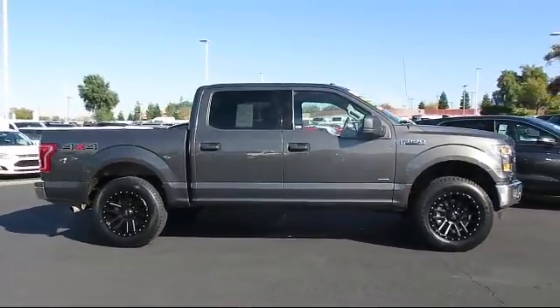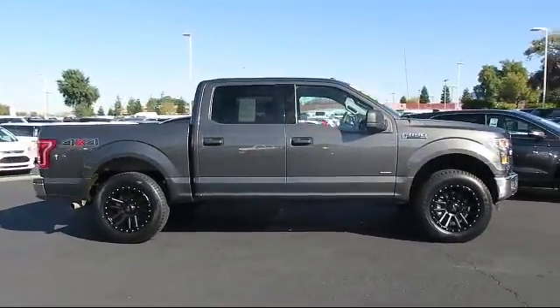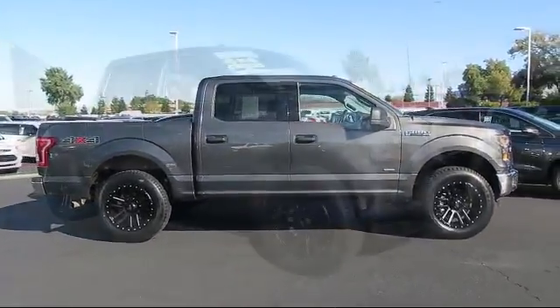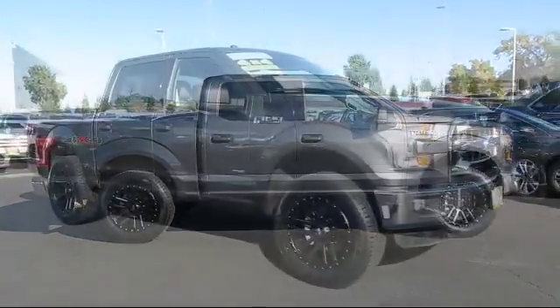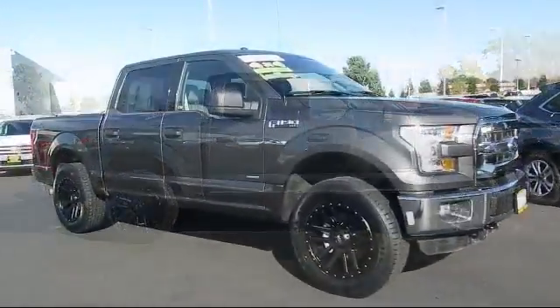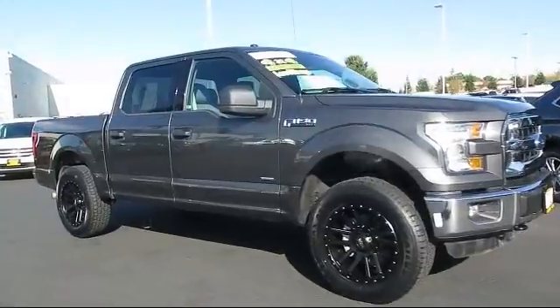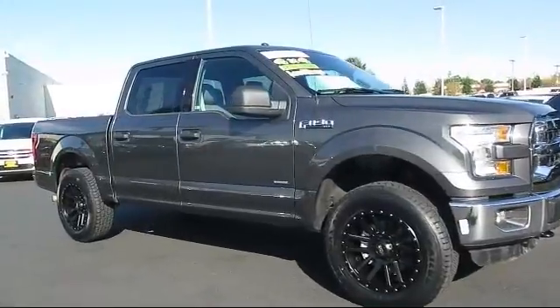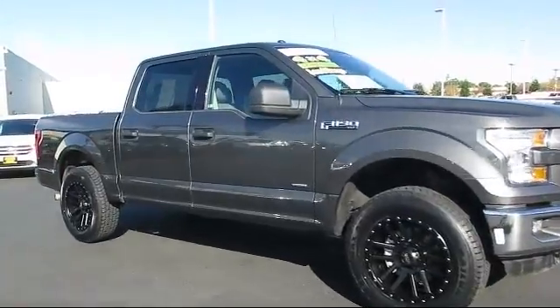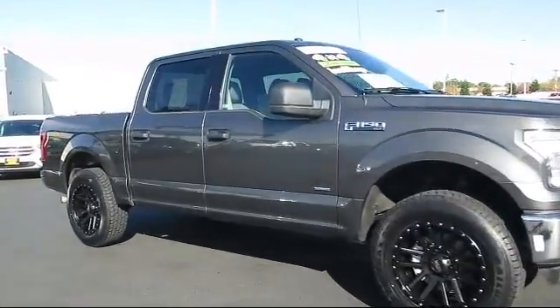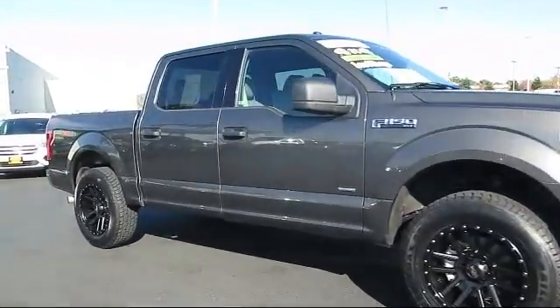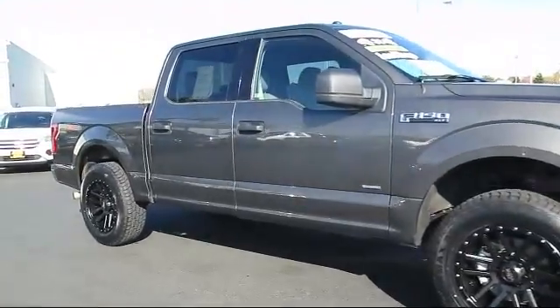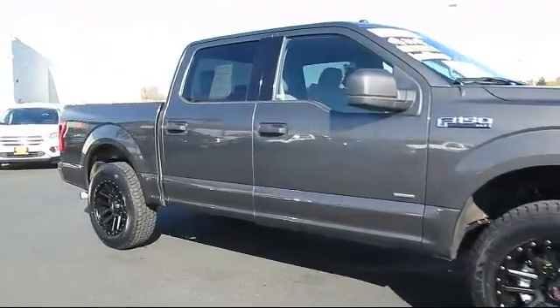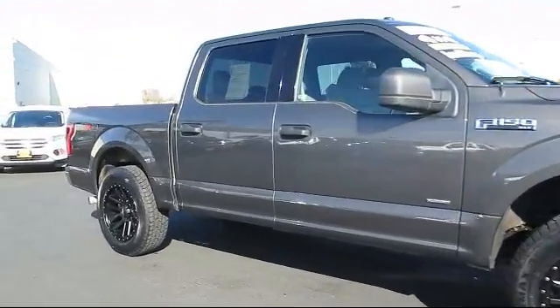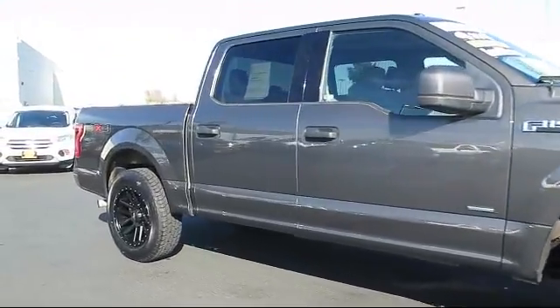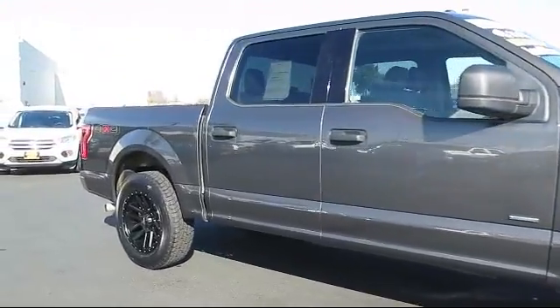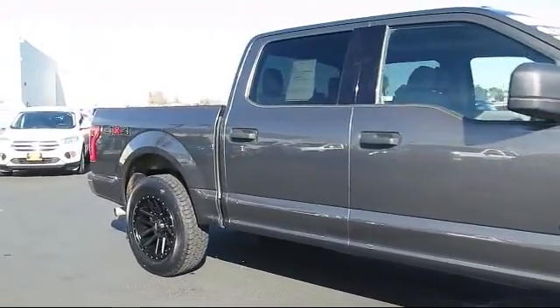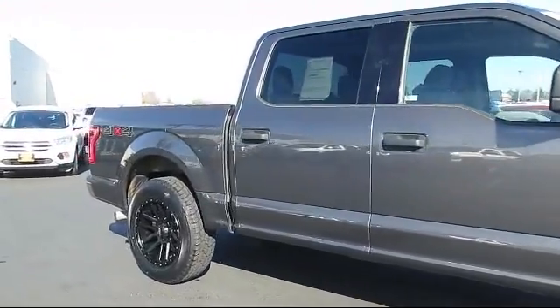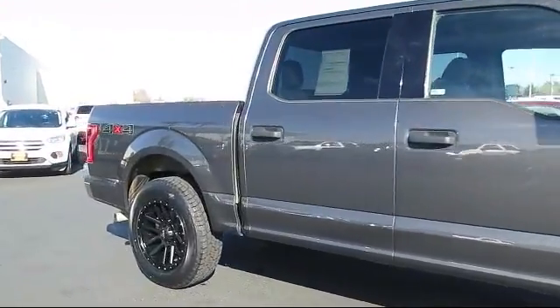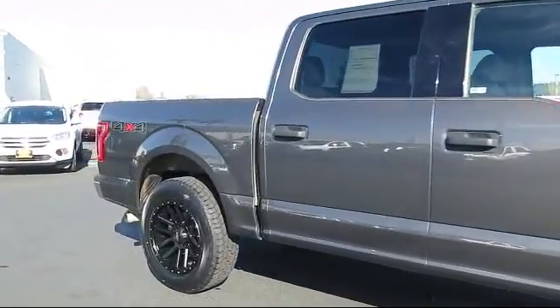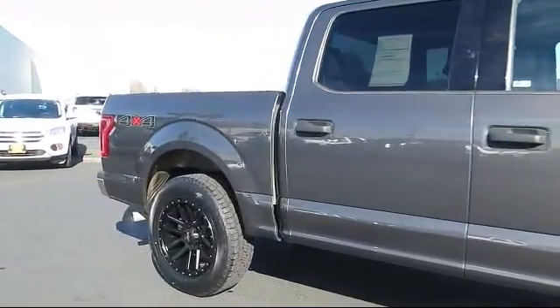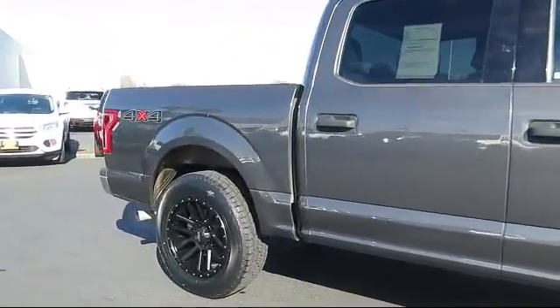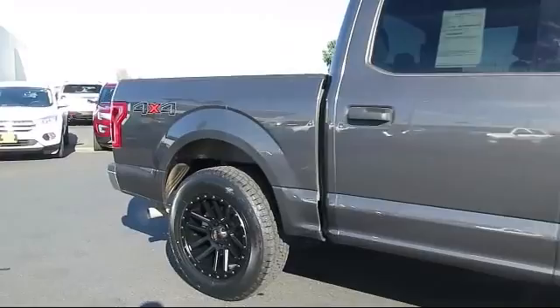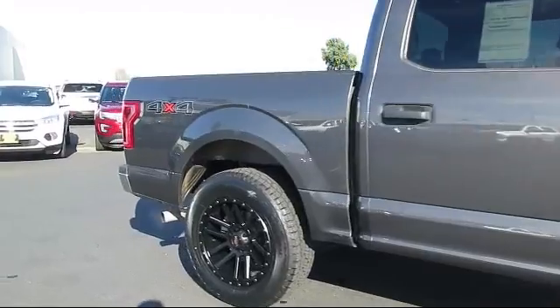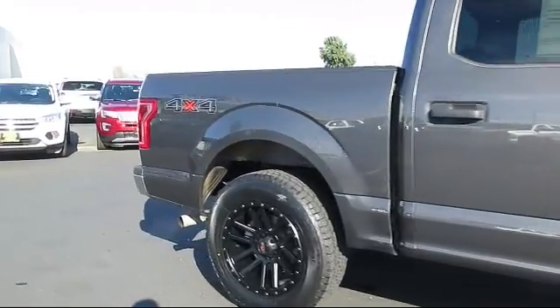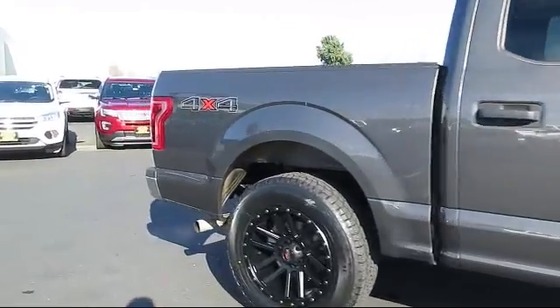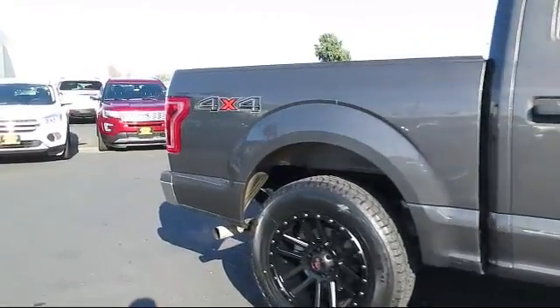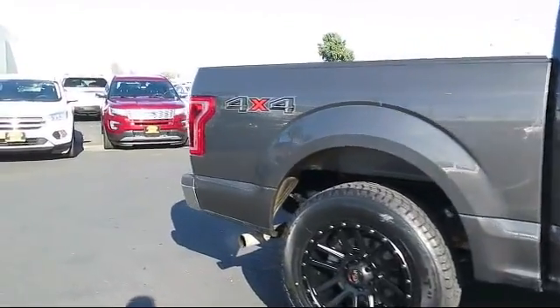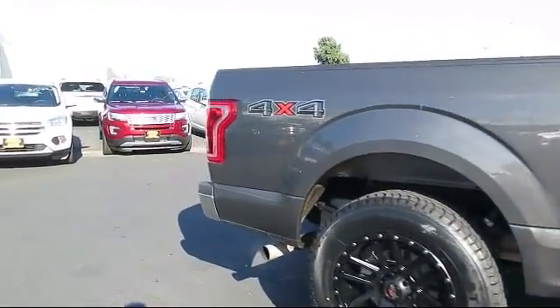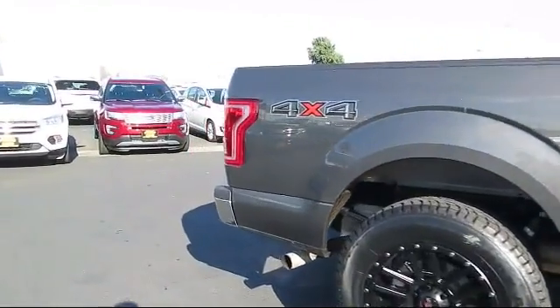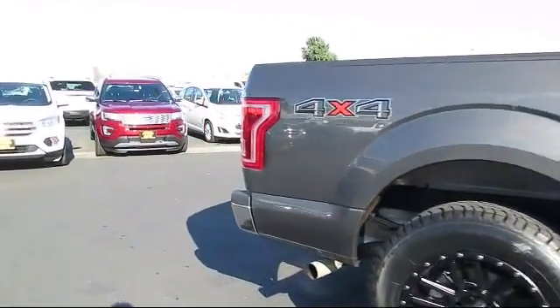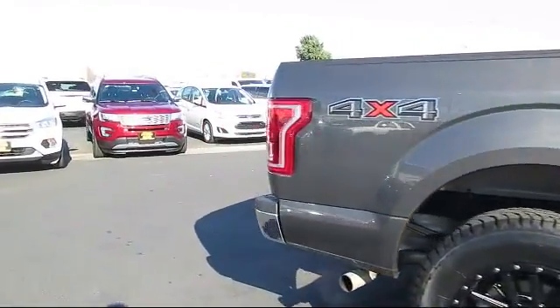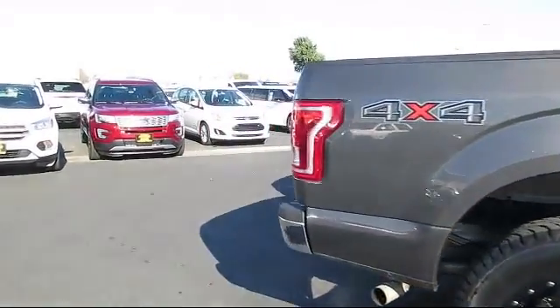And comes equipped with fog lights, cruise control, anti-lock braking, tilt steering wheel, and has less than 30,000 miles on the odometer.